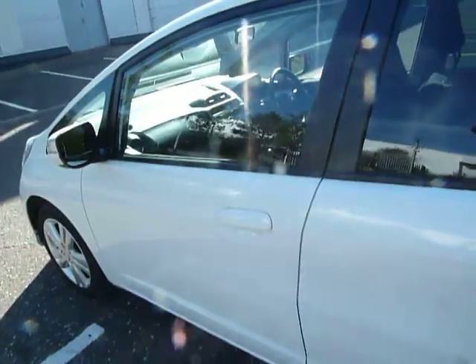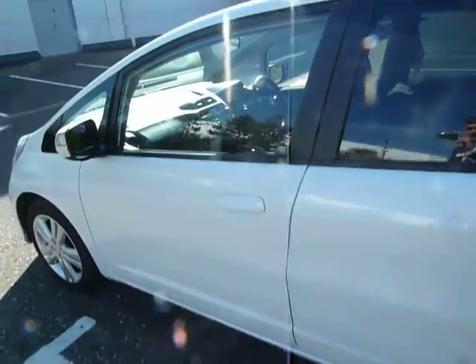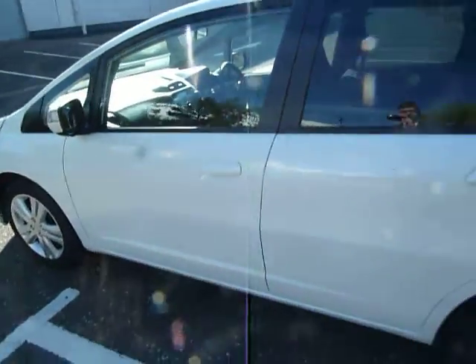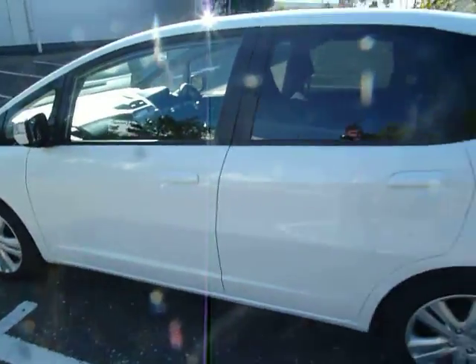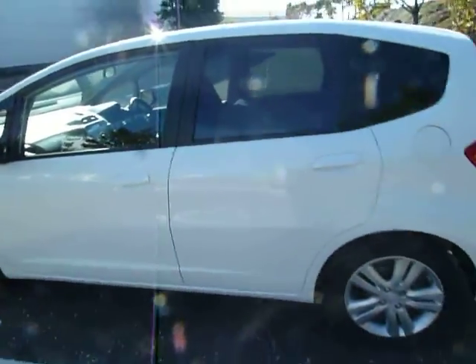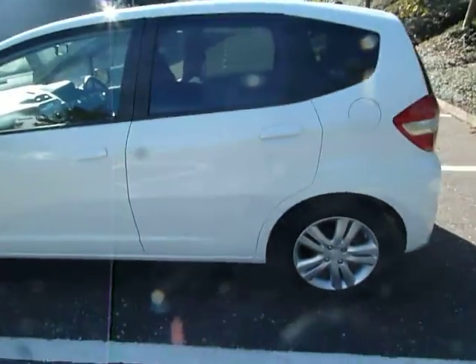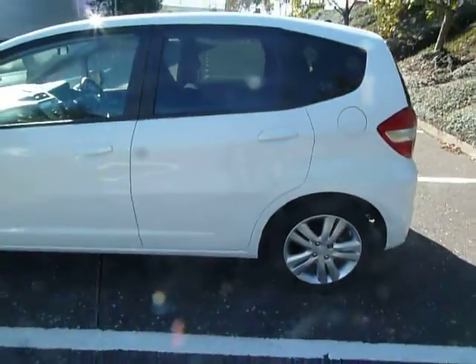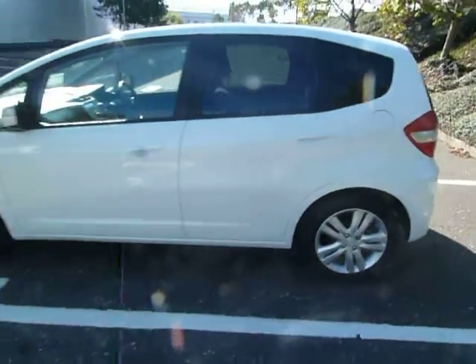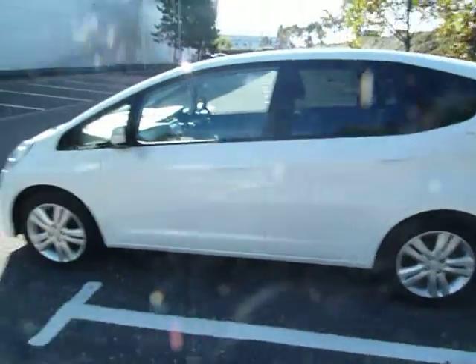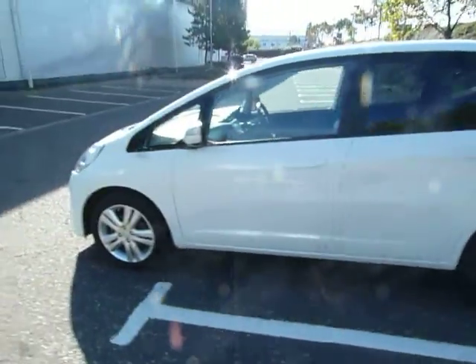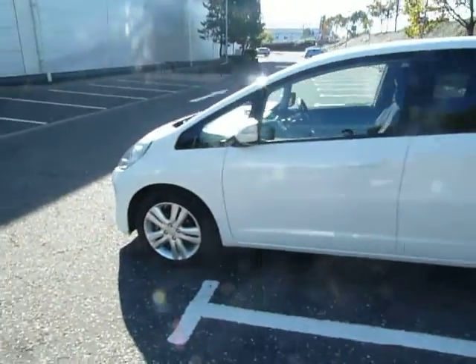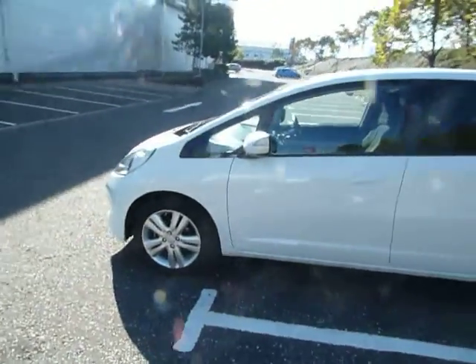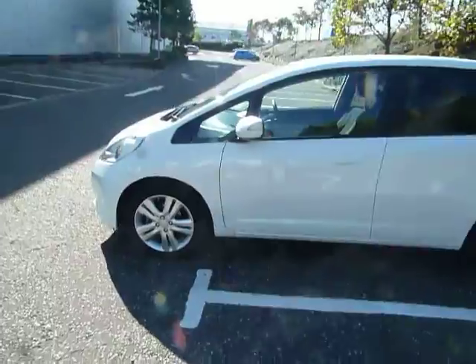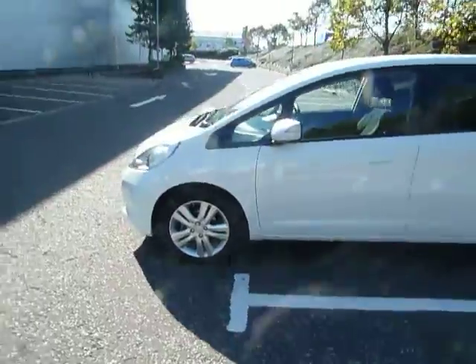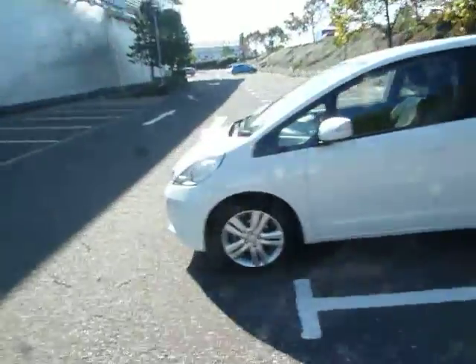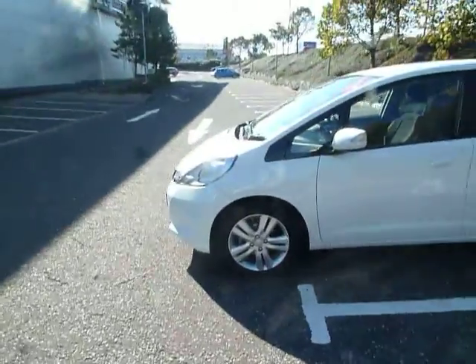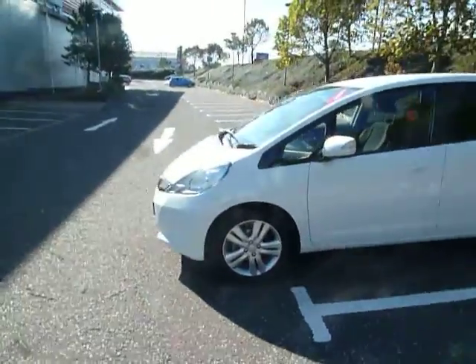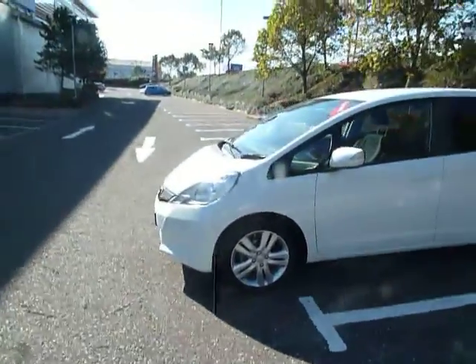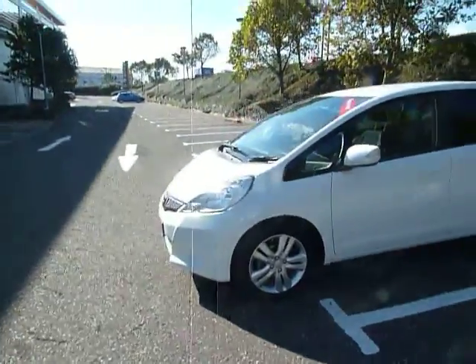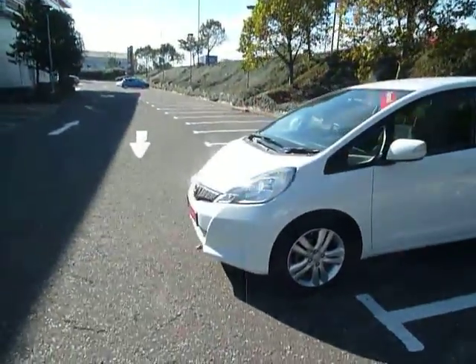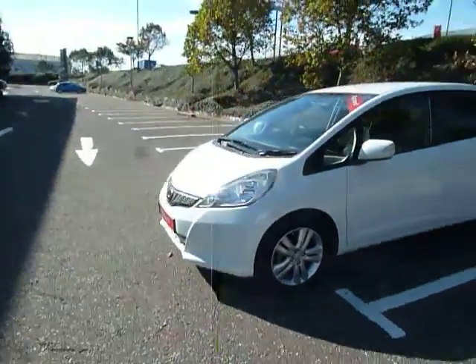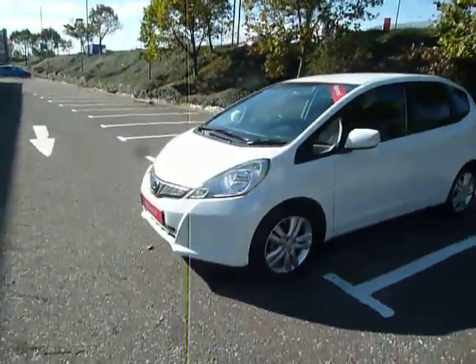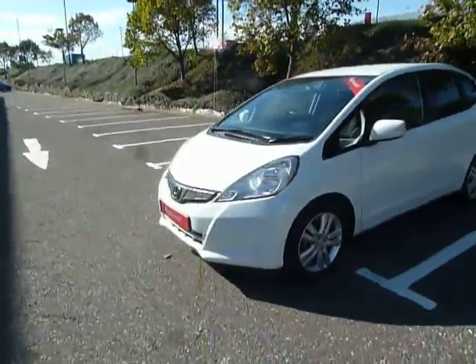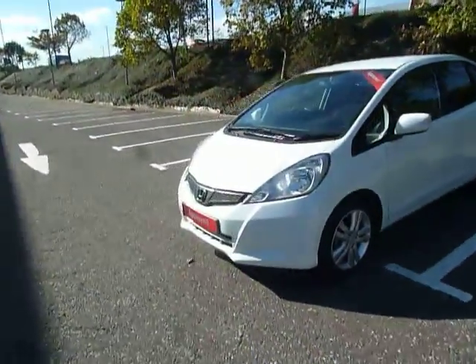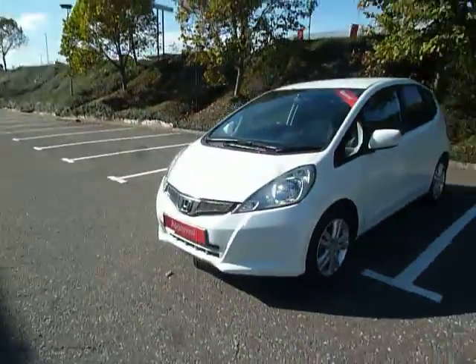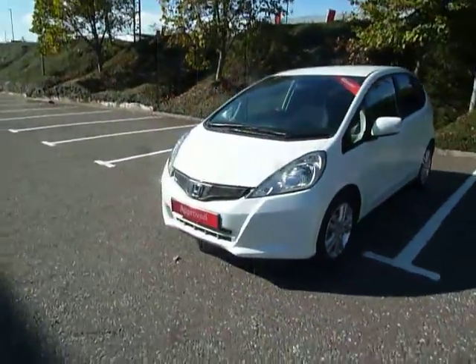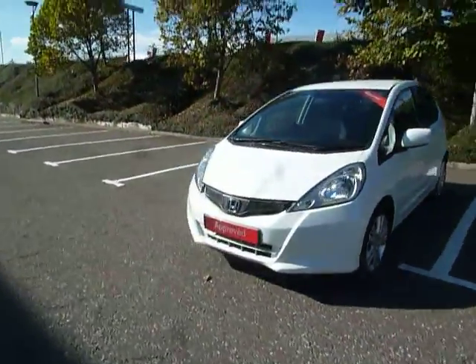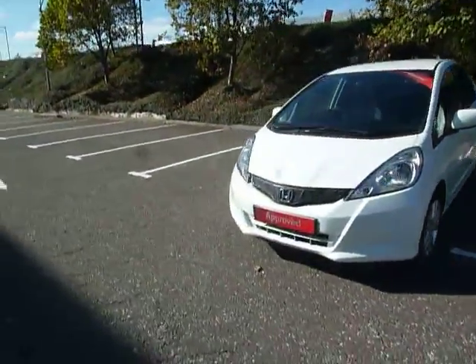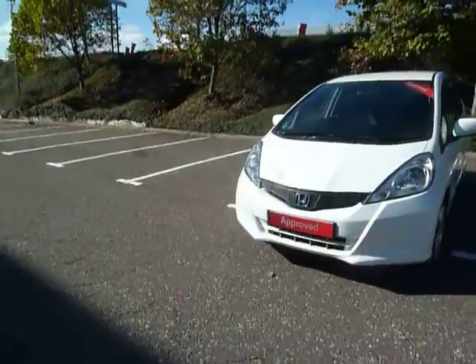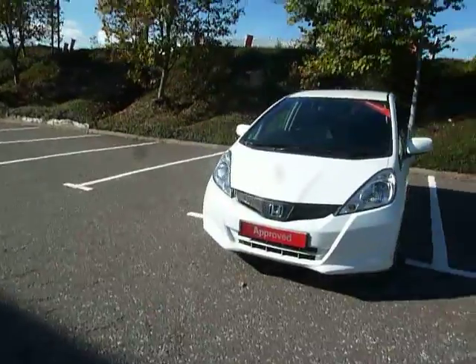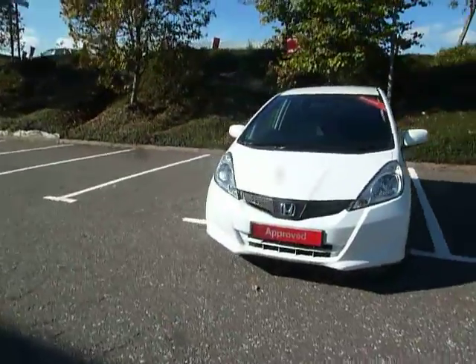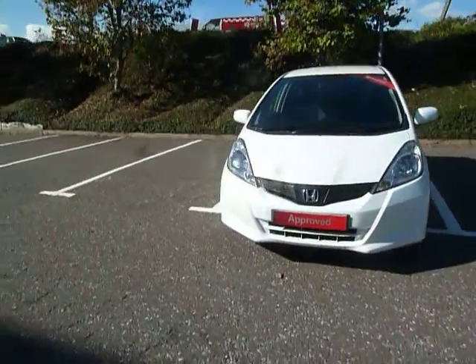This car is in great condition and it has alloy wheels, colour-coded door mirrors and door handles. It also has tinted windows to the rear.